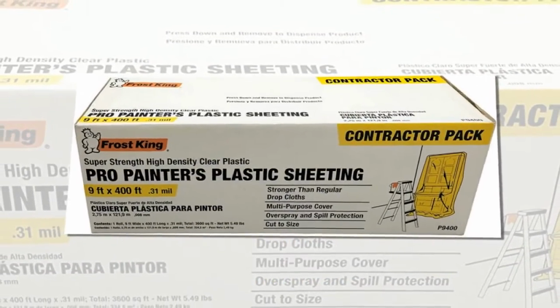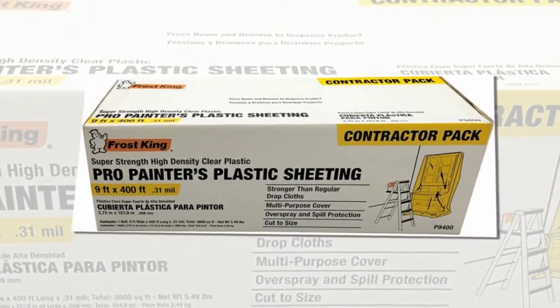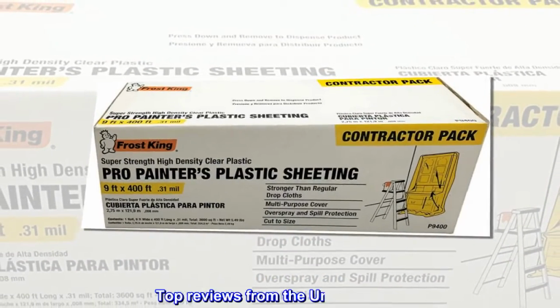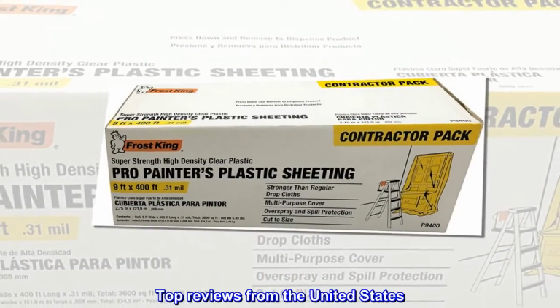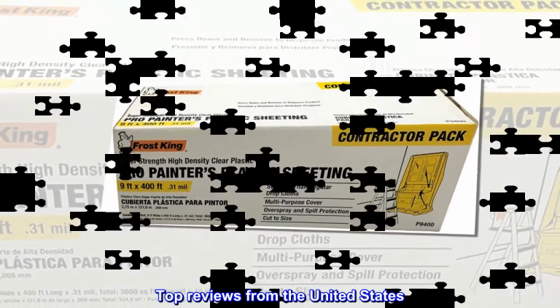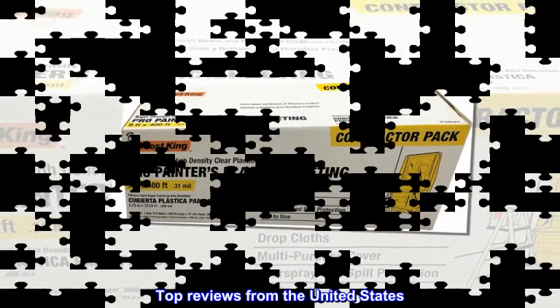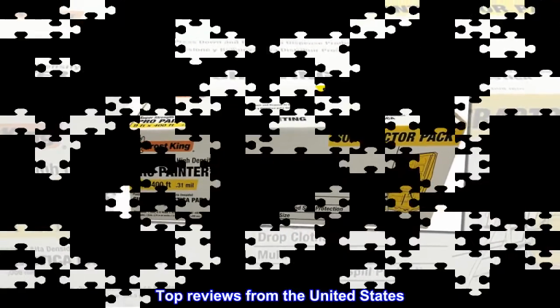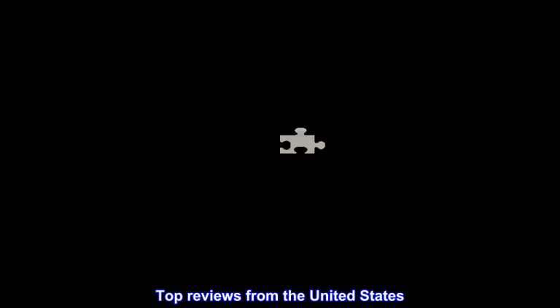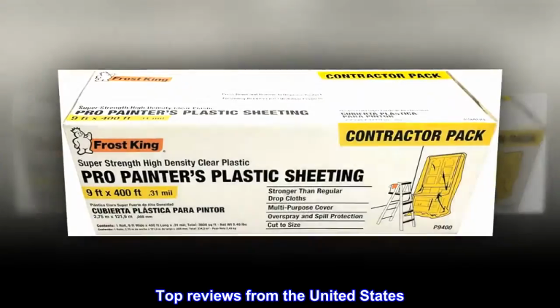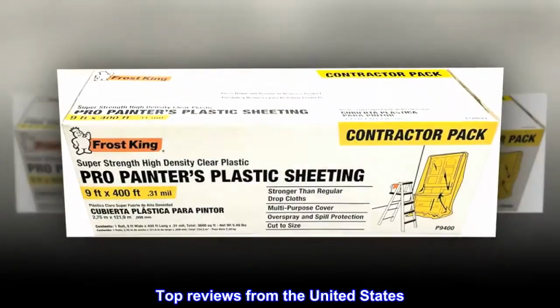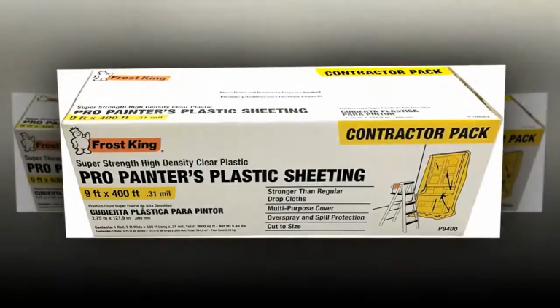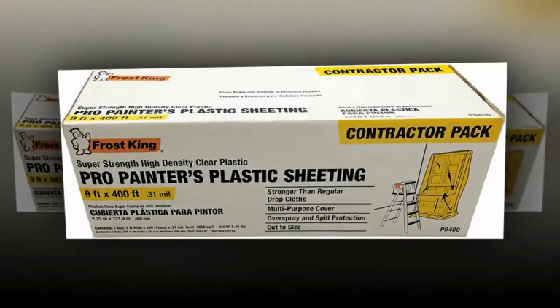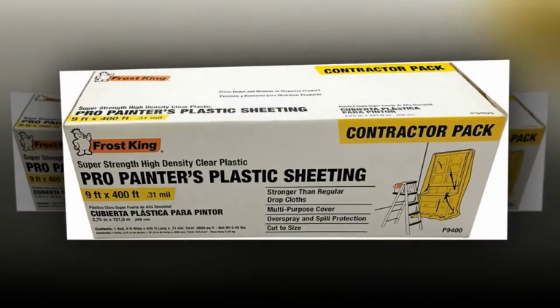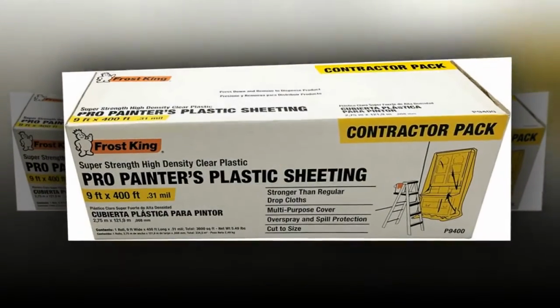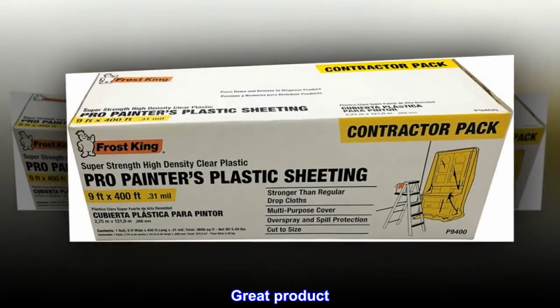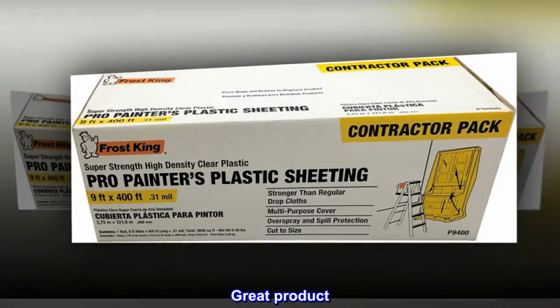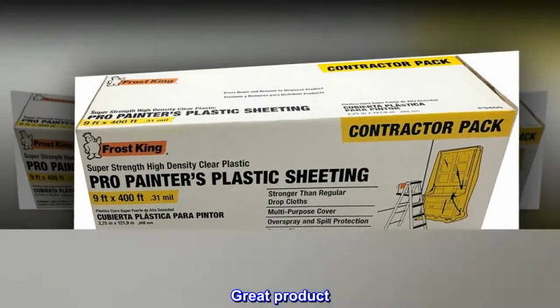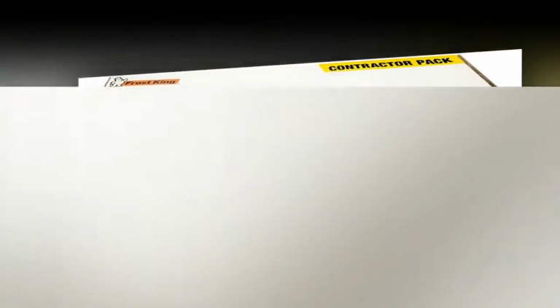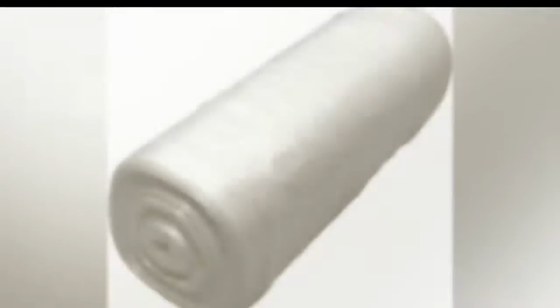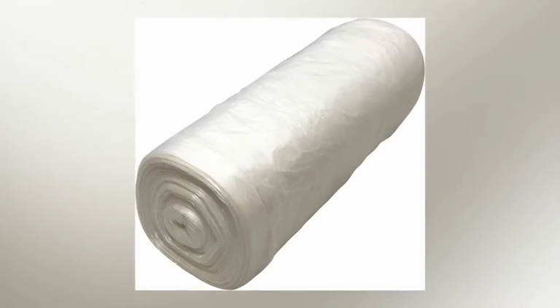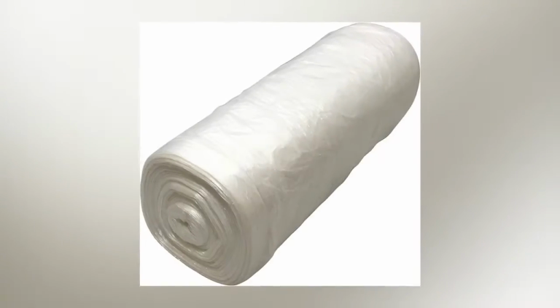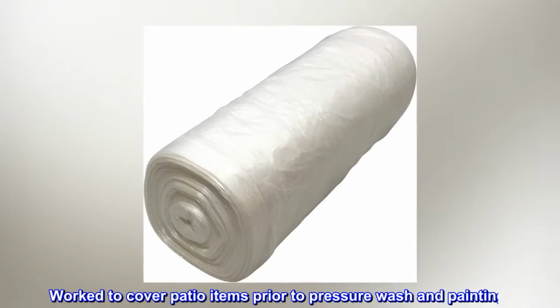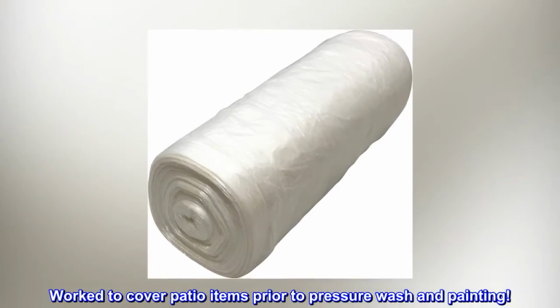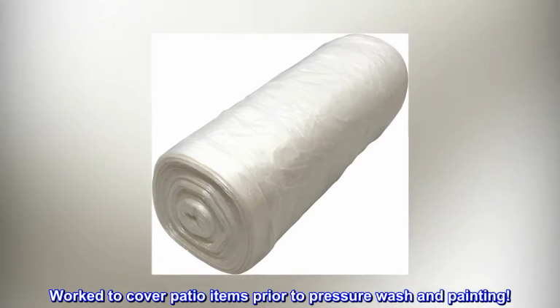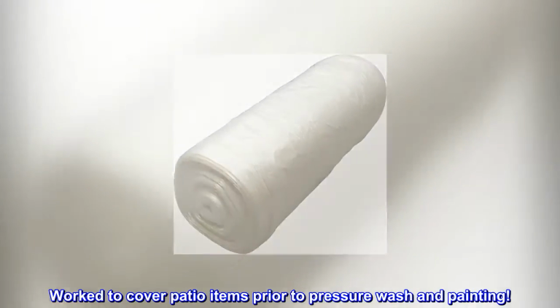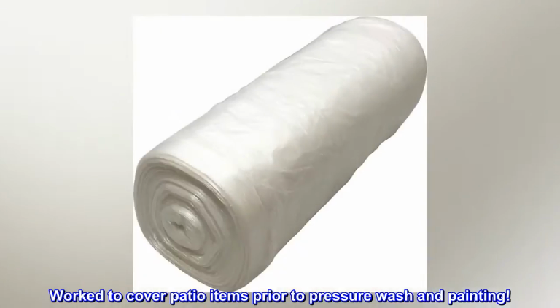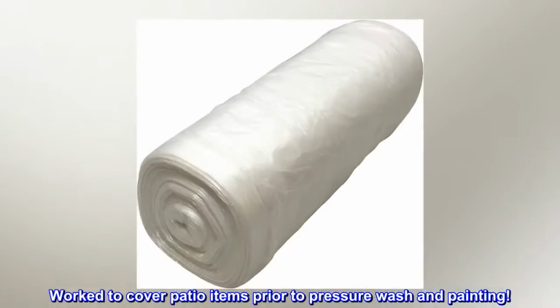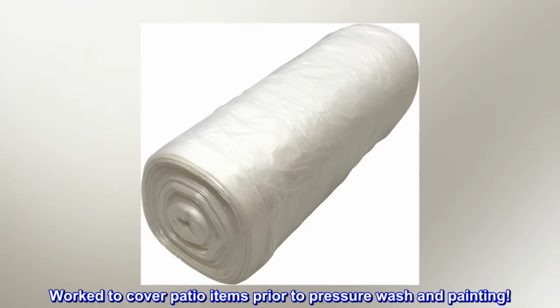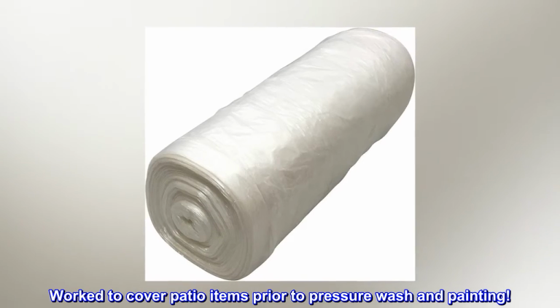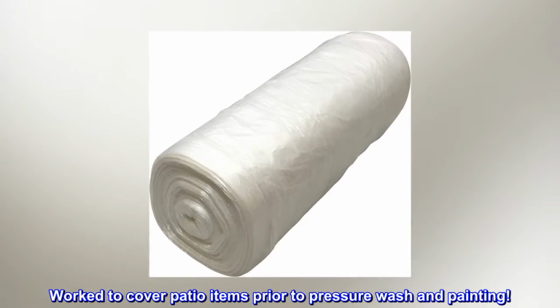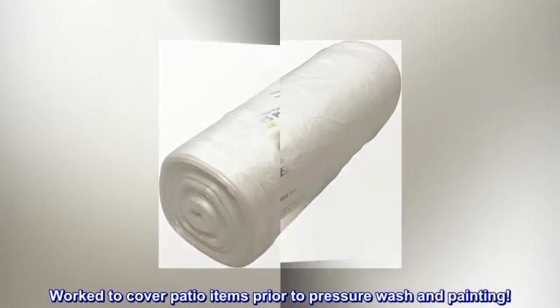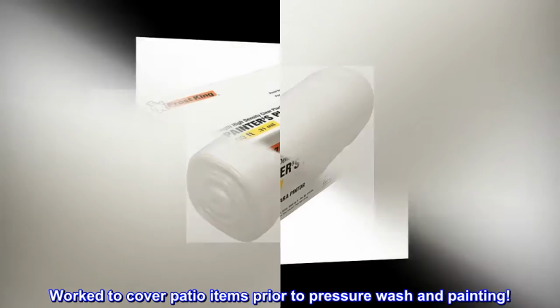Top reviews from the United States. Great product. Works to cover patio items prior to pressure wash and painting.